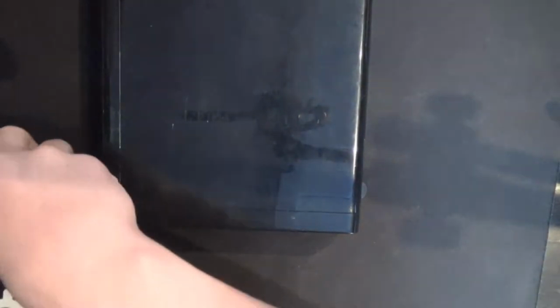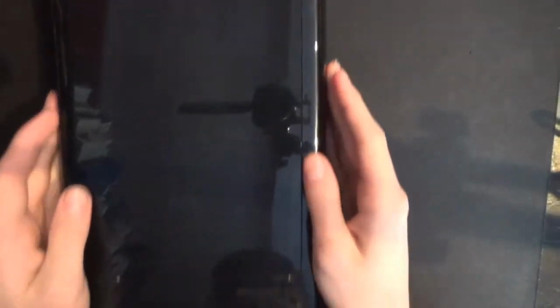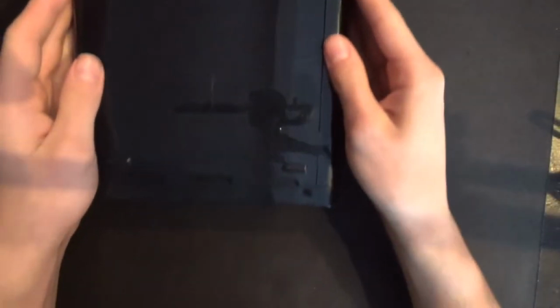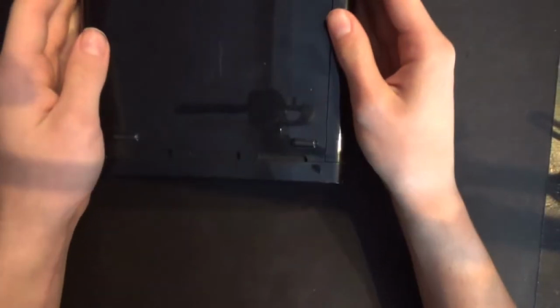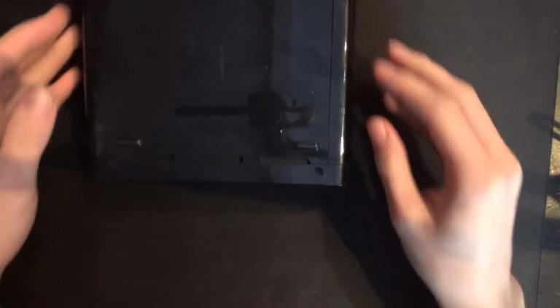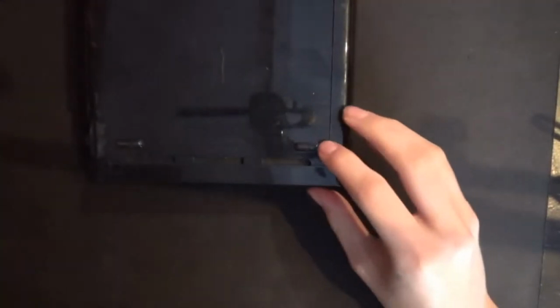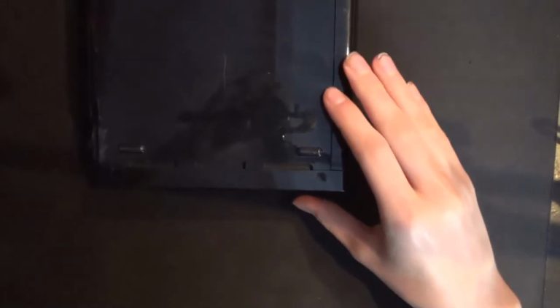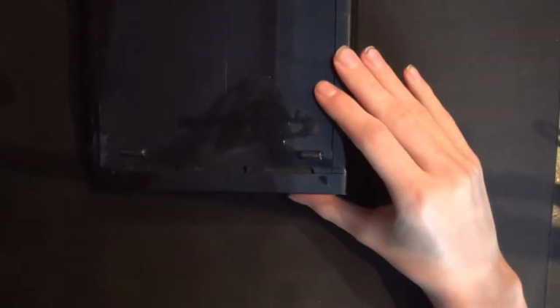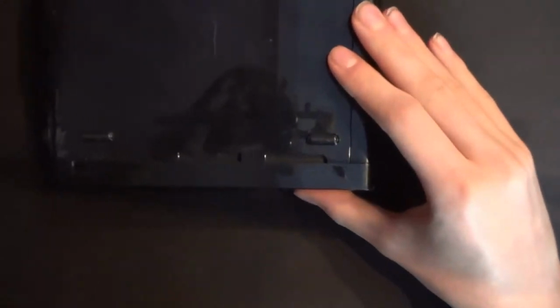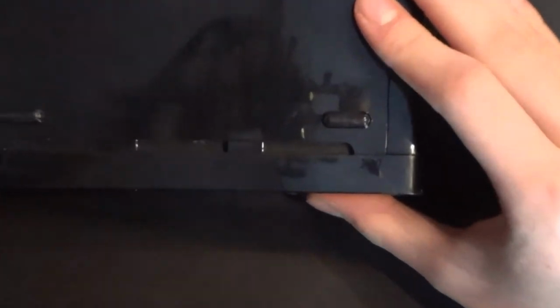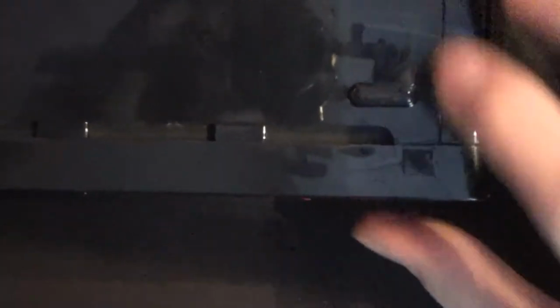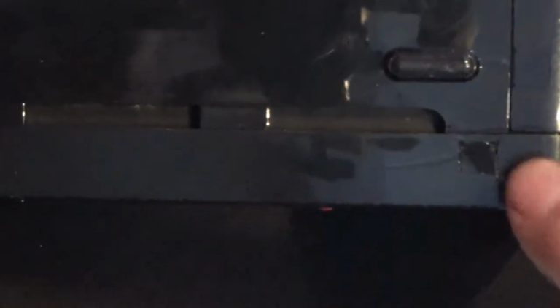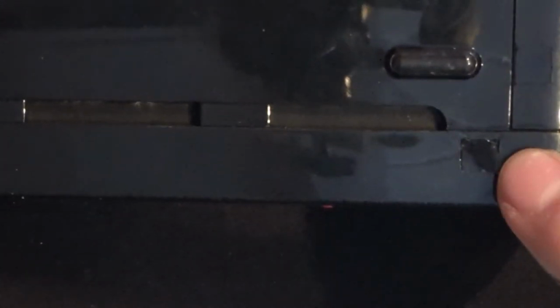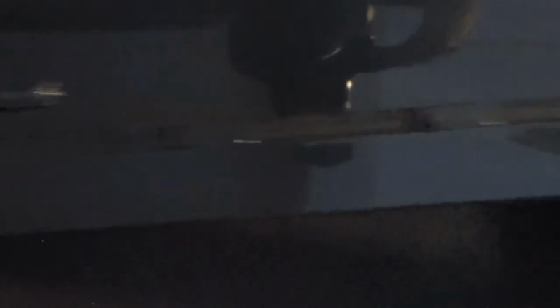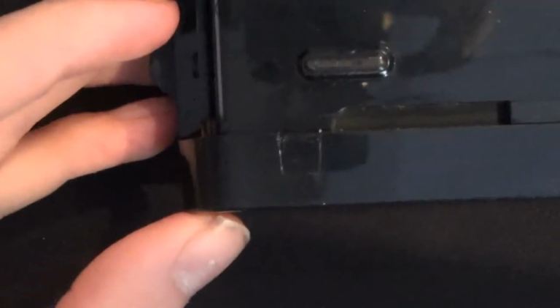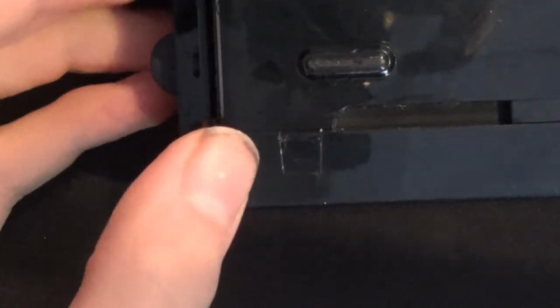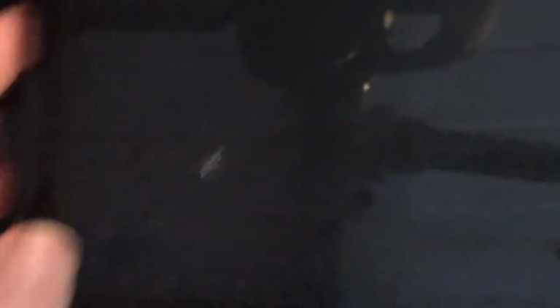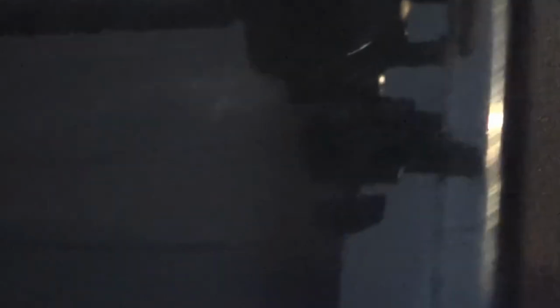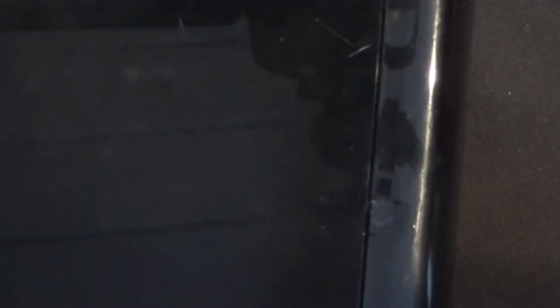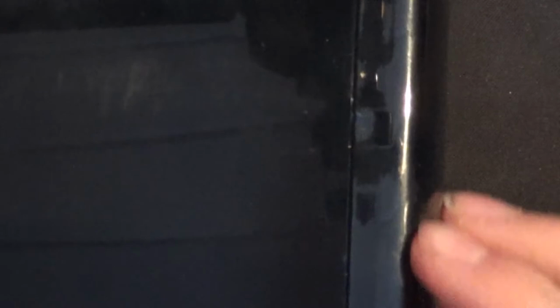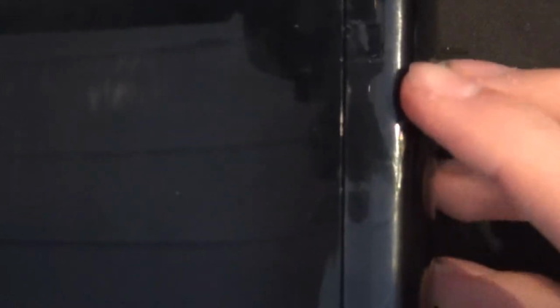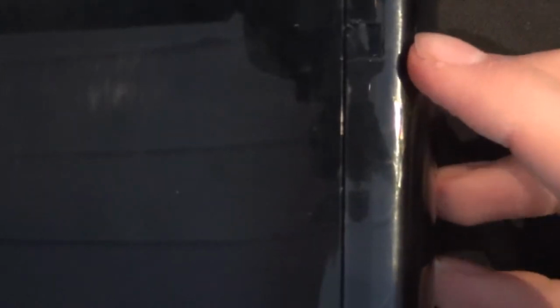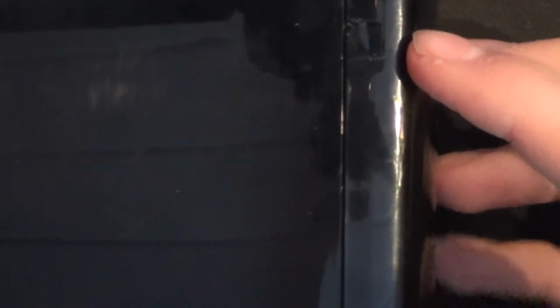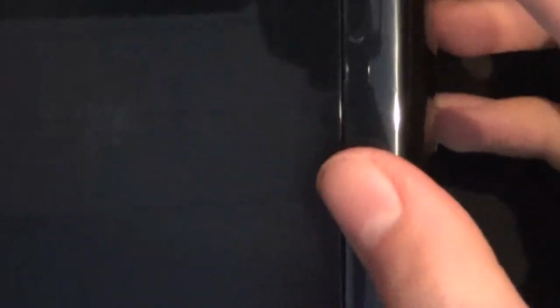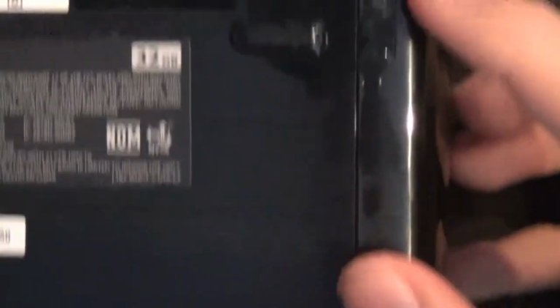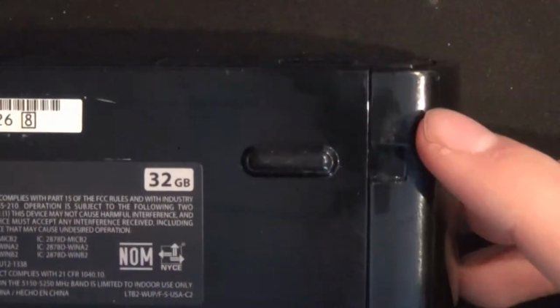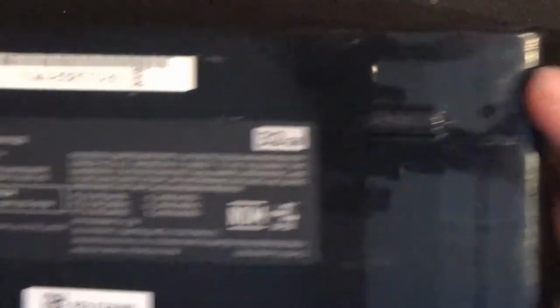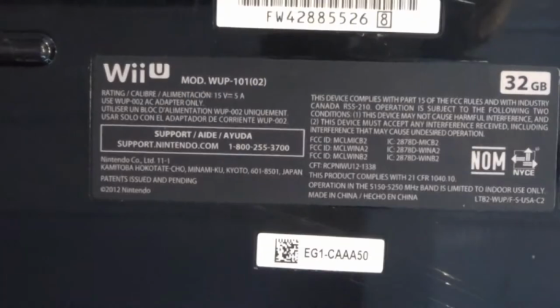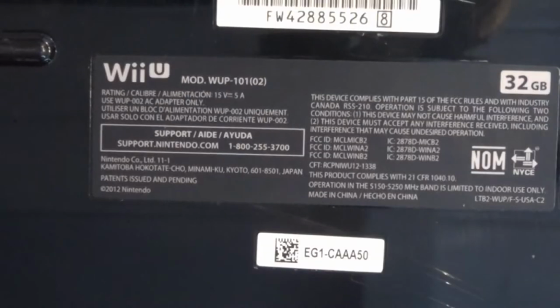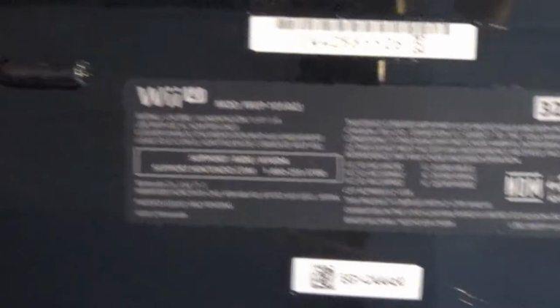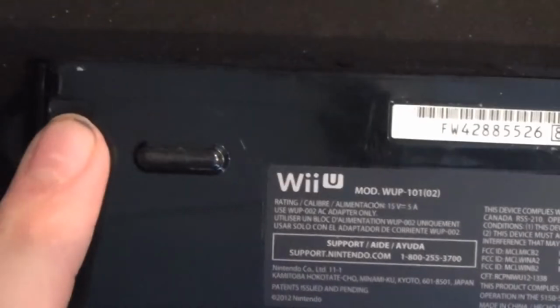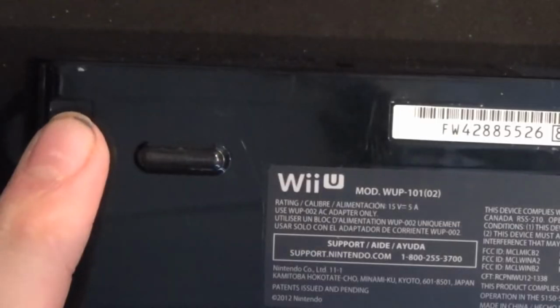The screws on the console are located under these black squares — there, there, there, there, and there.